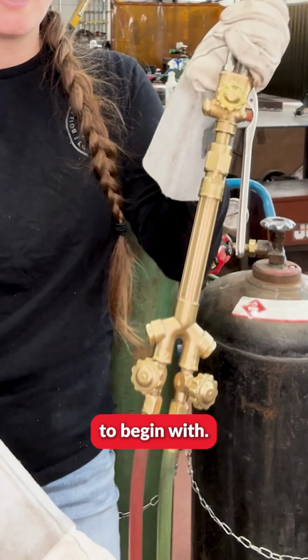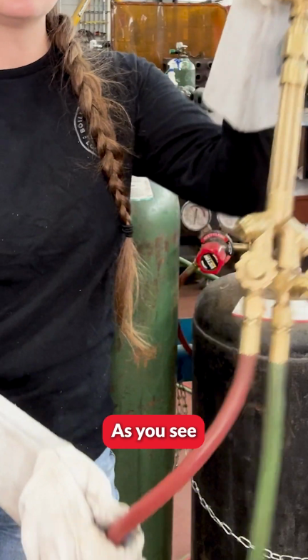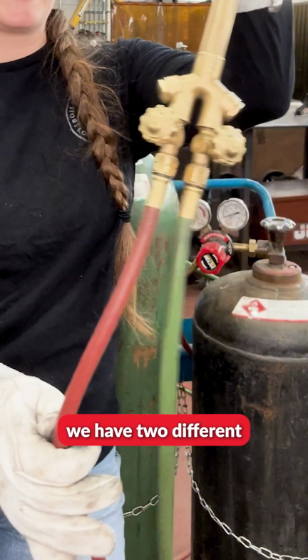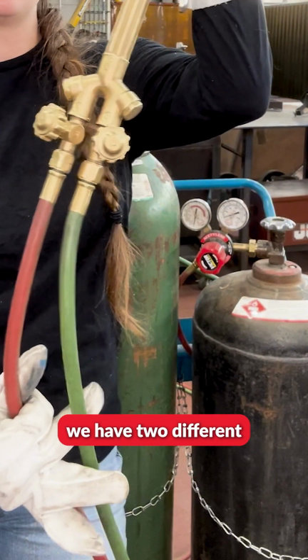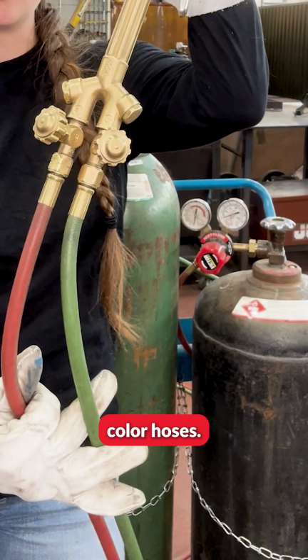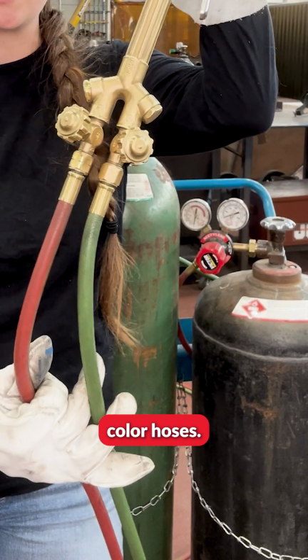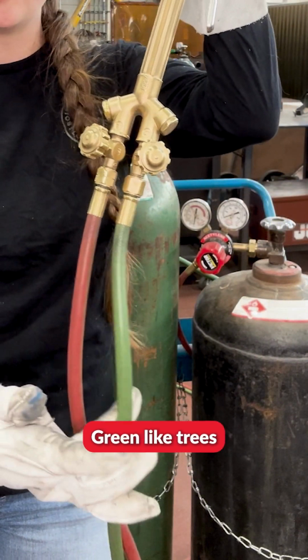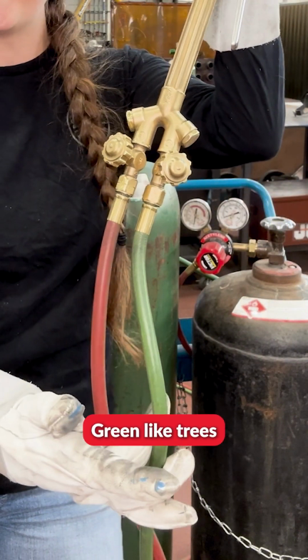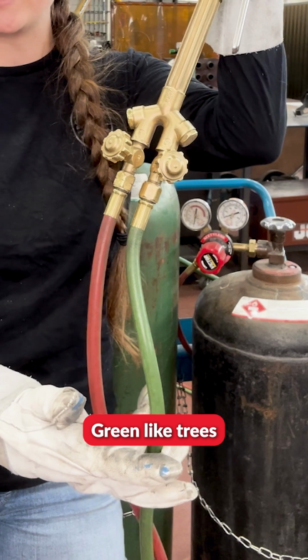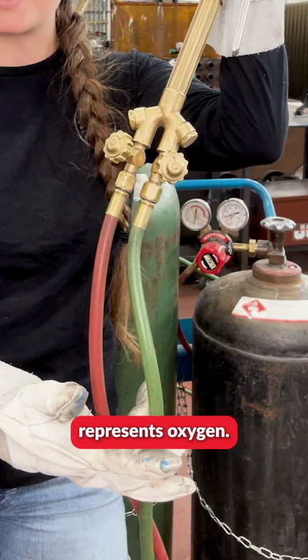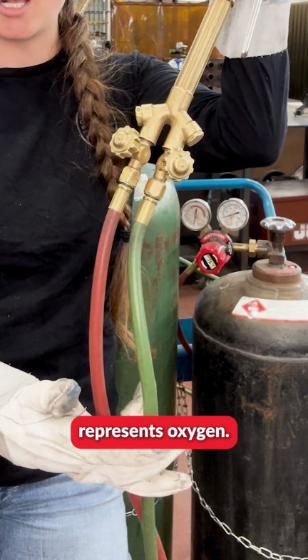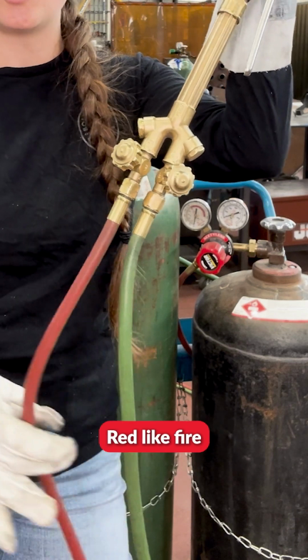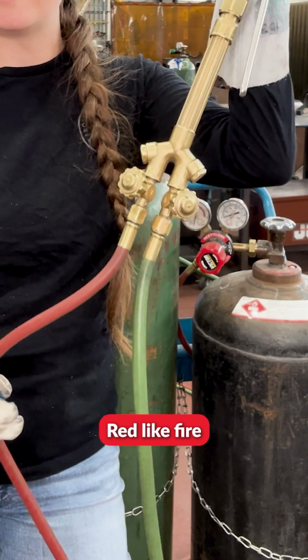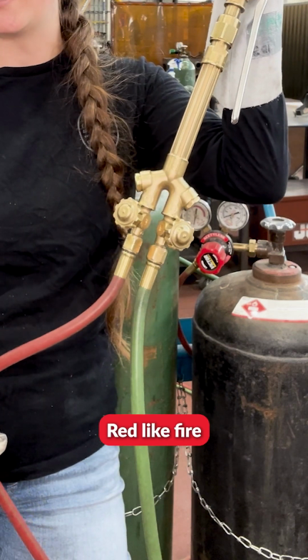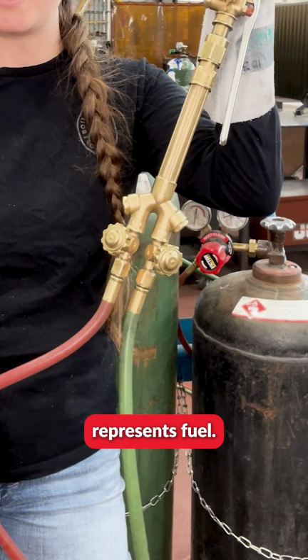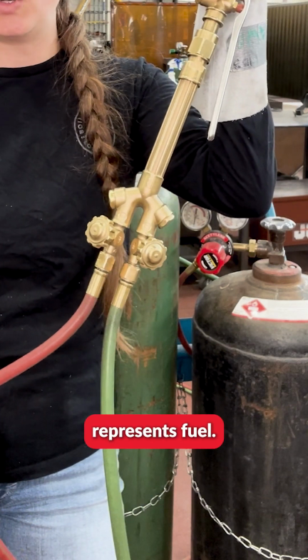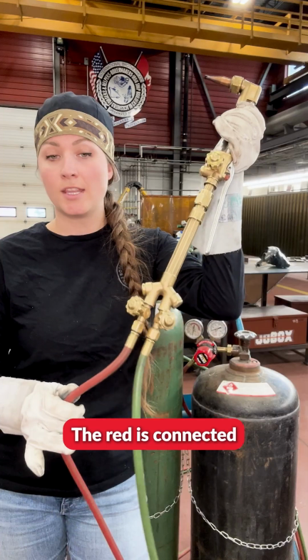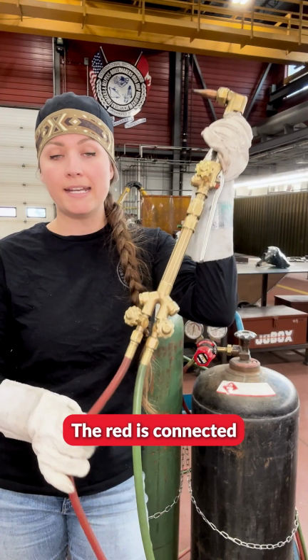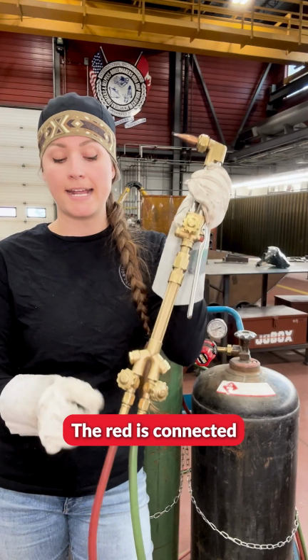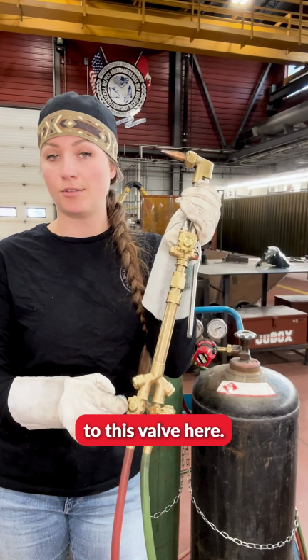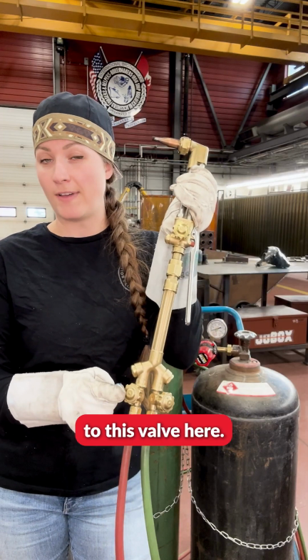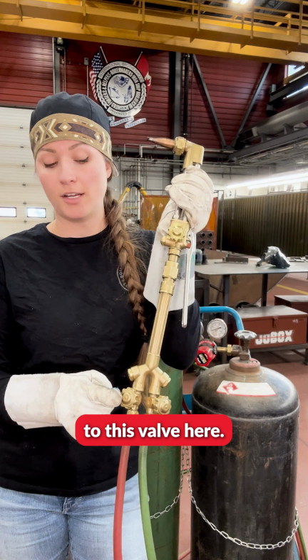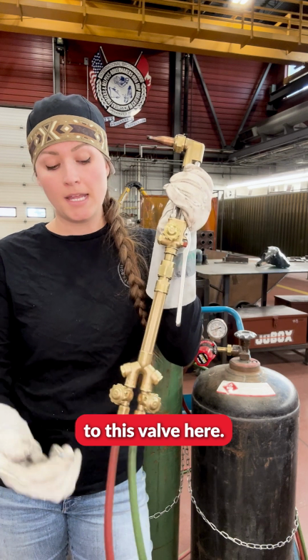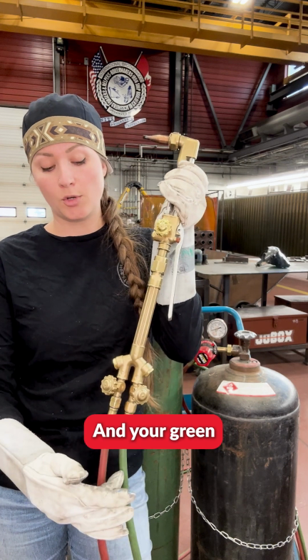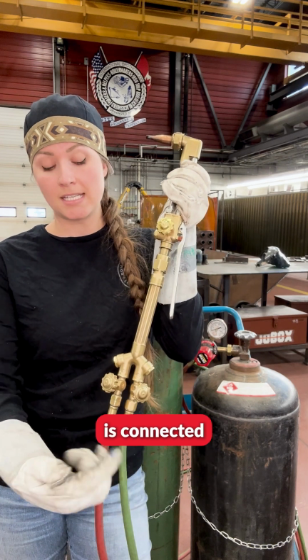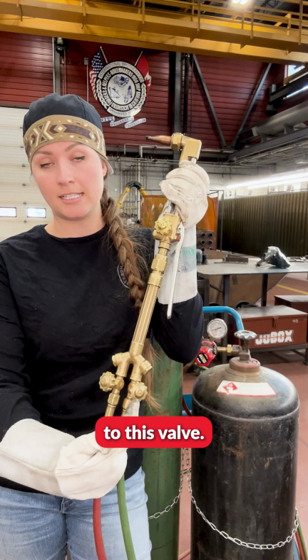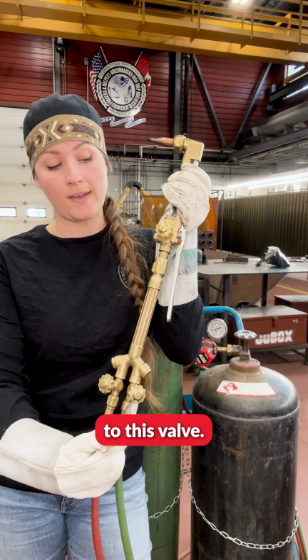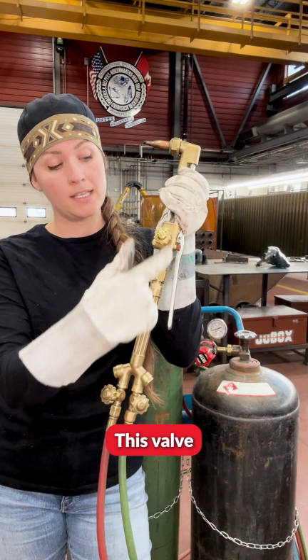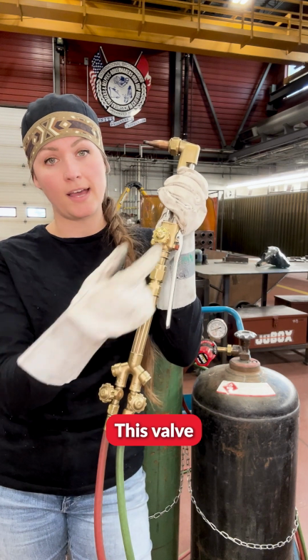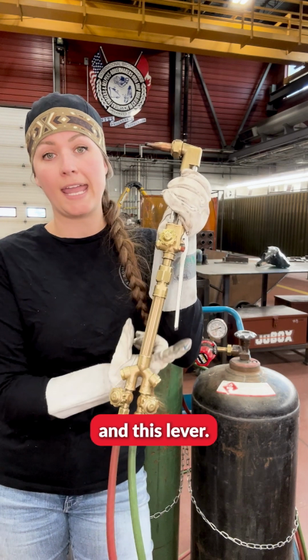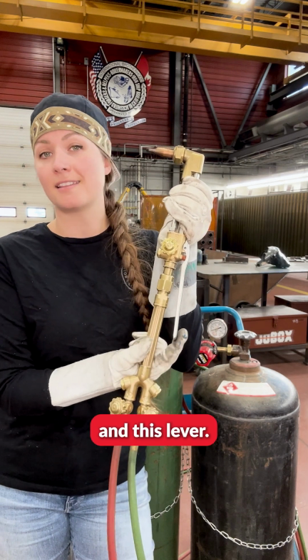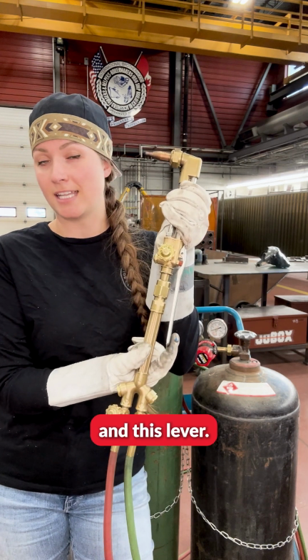As you see, we have two different color hoses. Green like trees represents oxygen, red like fire represents fuel. The red is connected to this valve here, and your green is connected to this valve, this valve, and this lever.